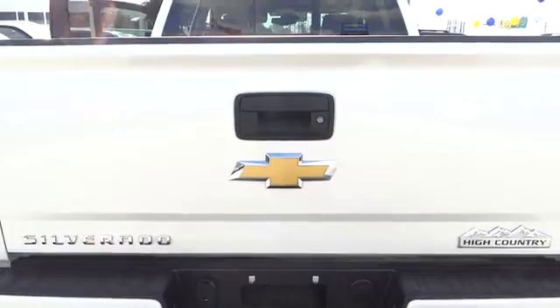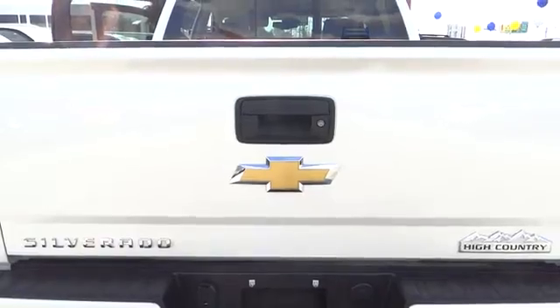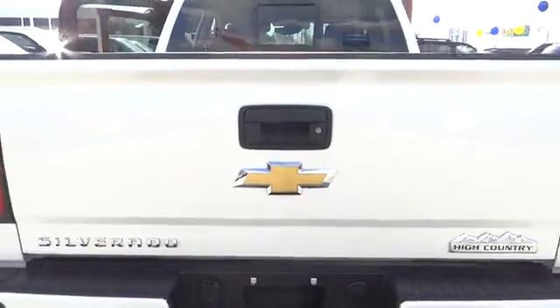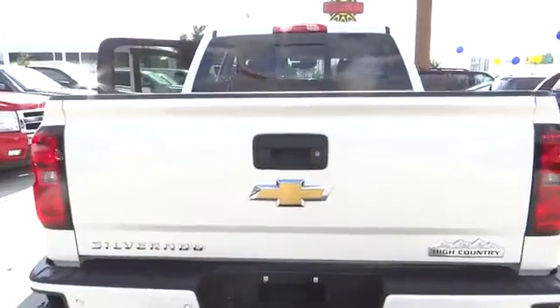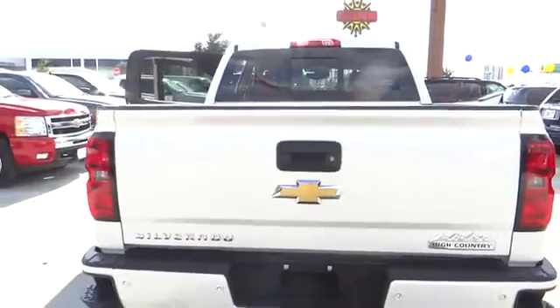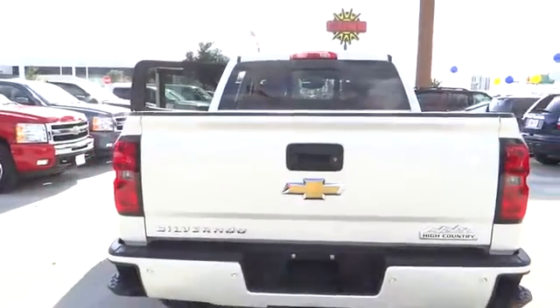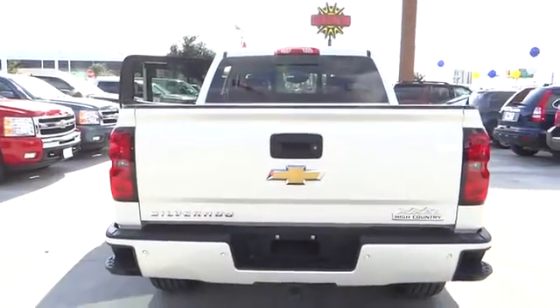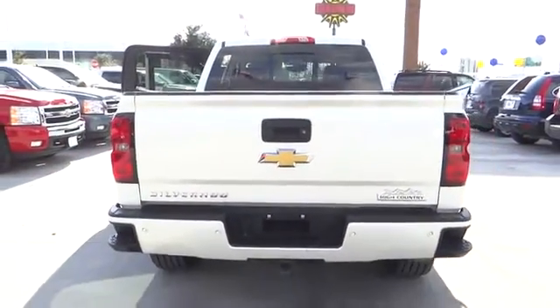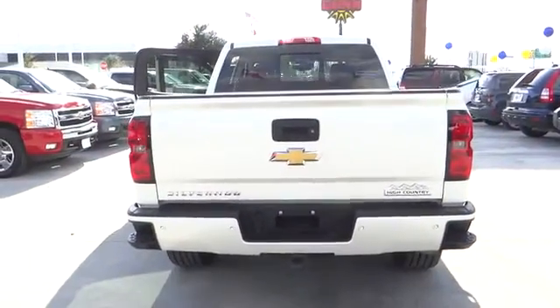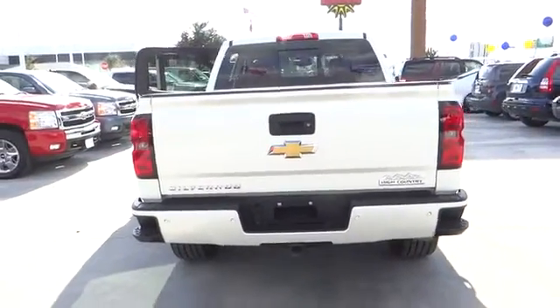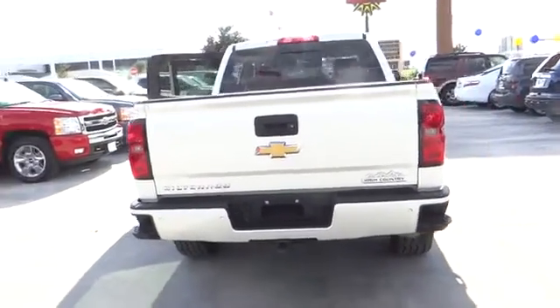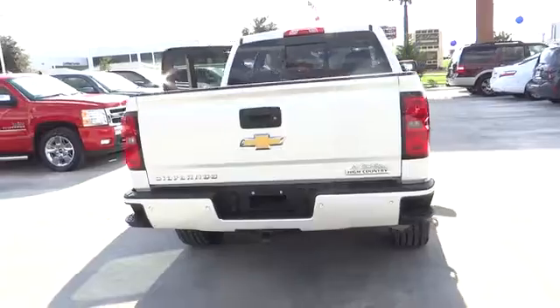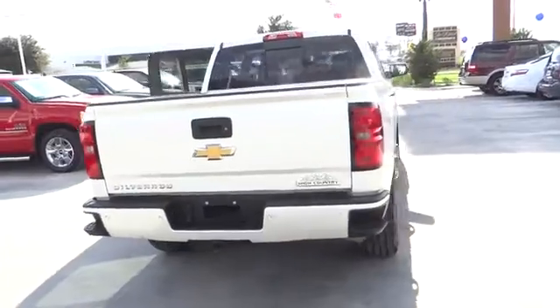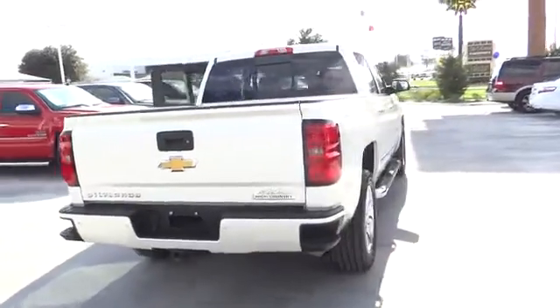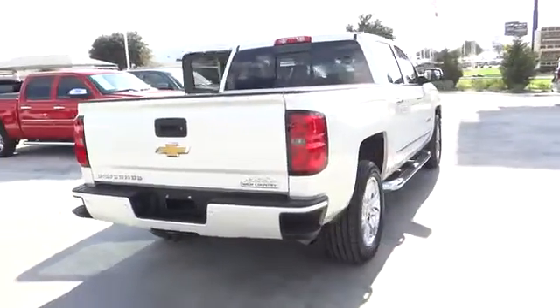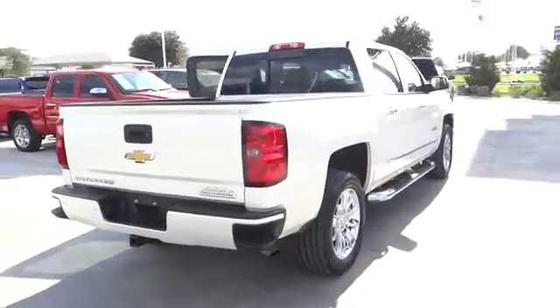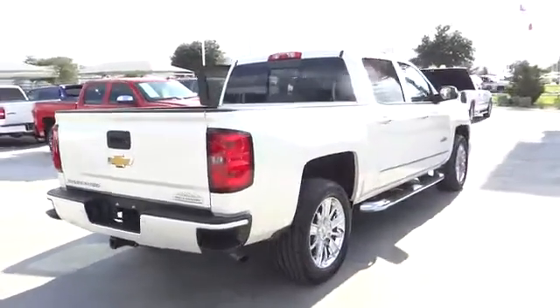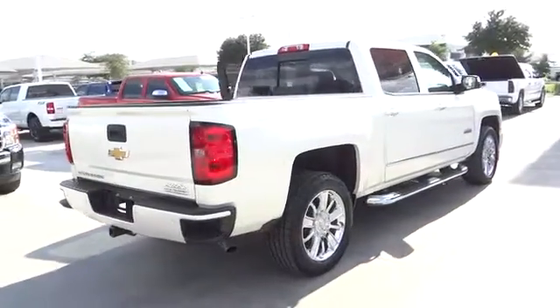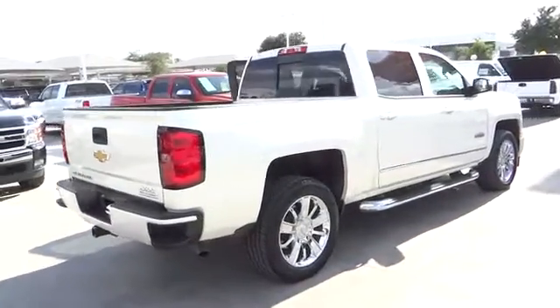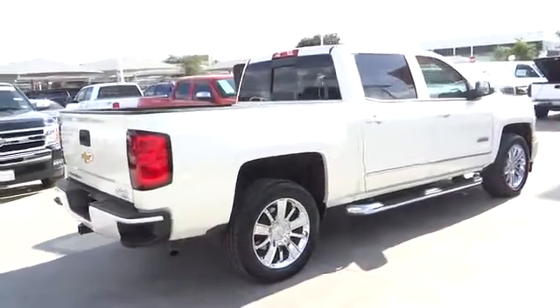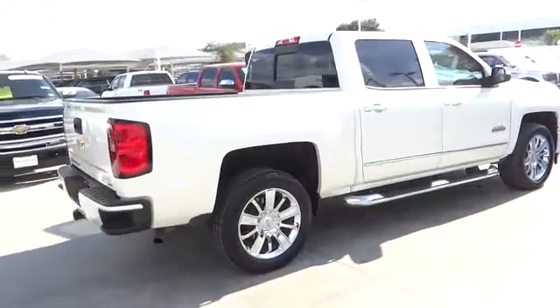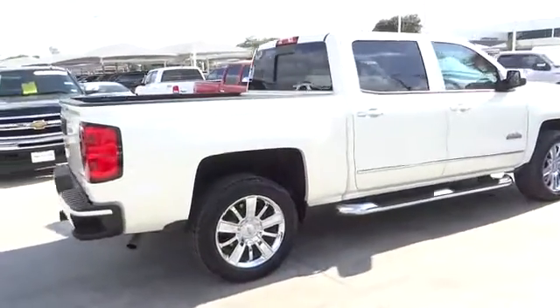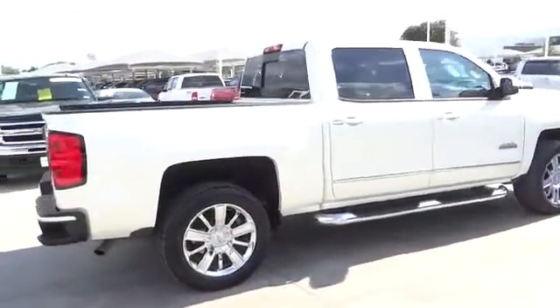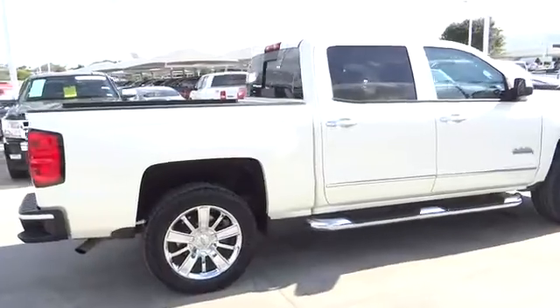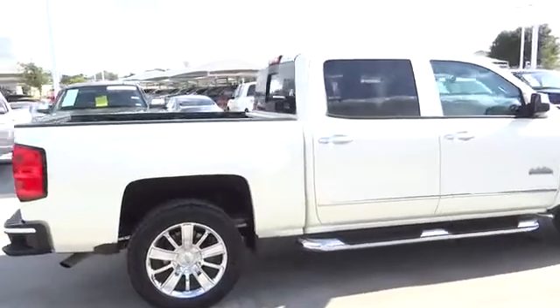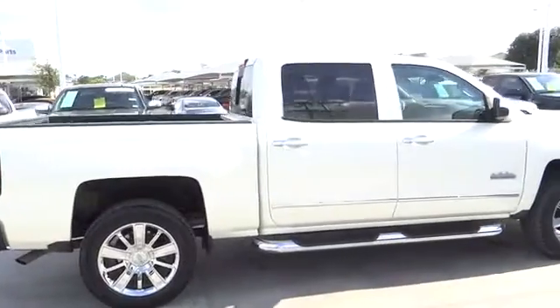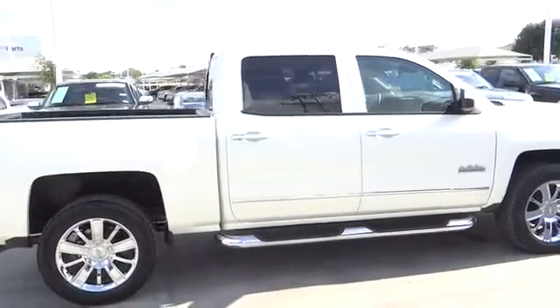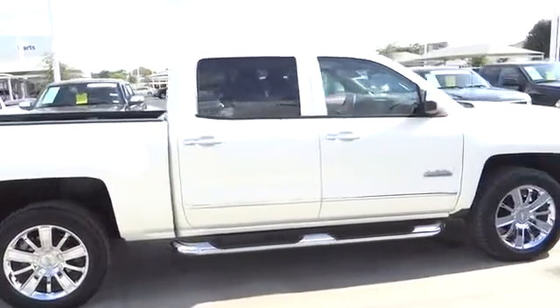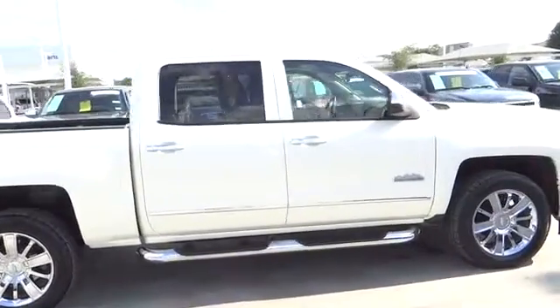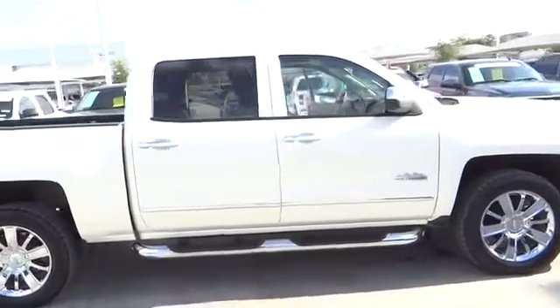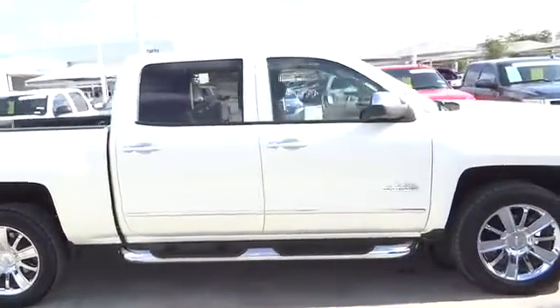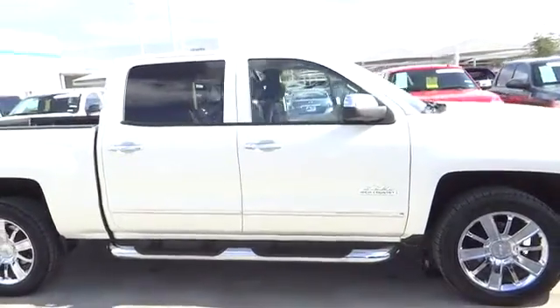The 2014 Silverado 1500. The Chevy Silverado 1500 has the lowest cost of ownership of any full-size pickup and is priced below $45,000. This vehicle has less than 7,000 miles.